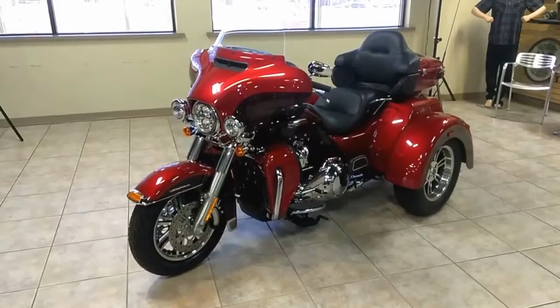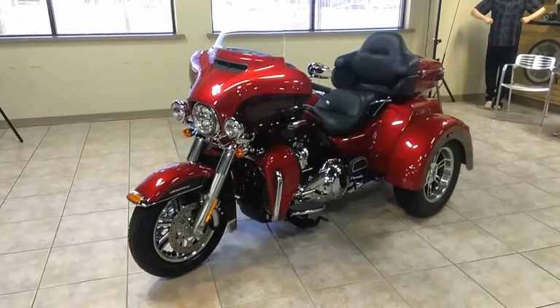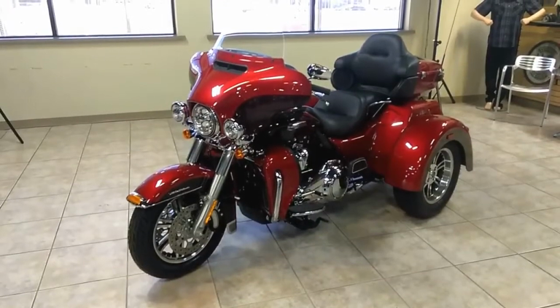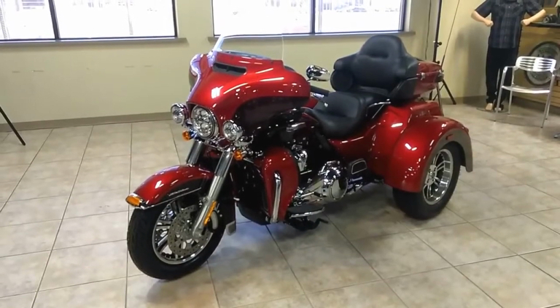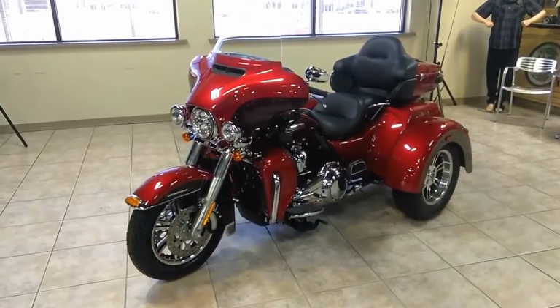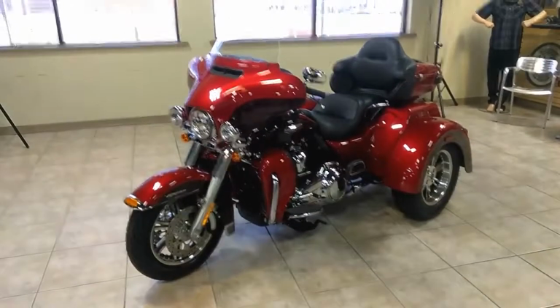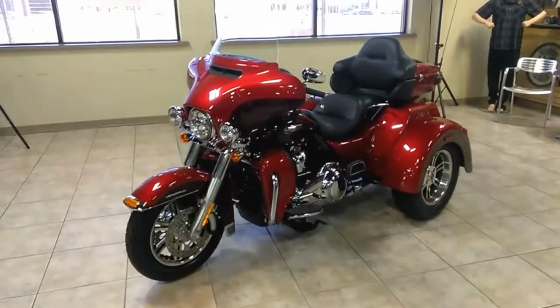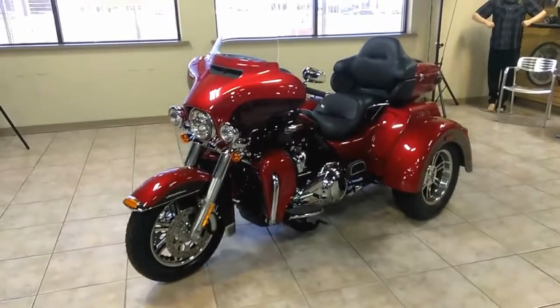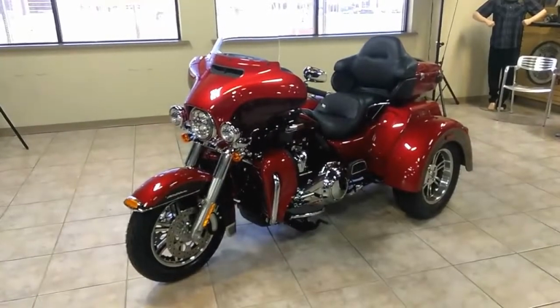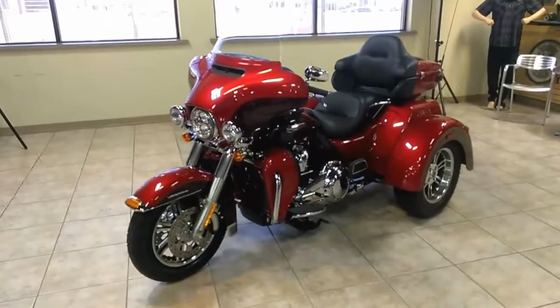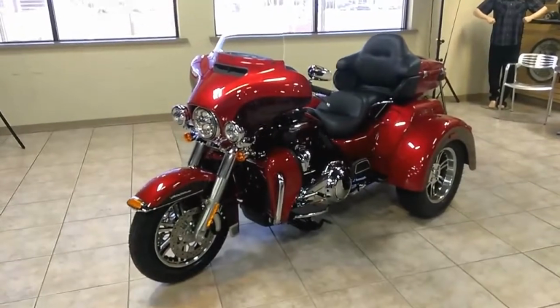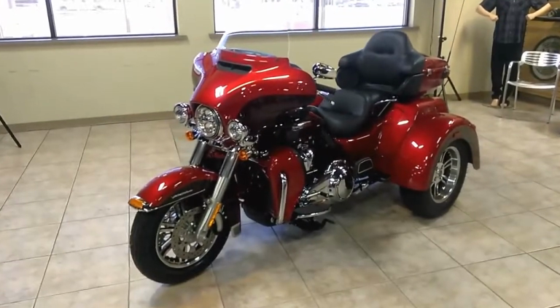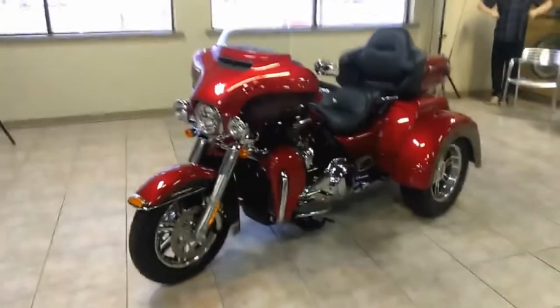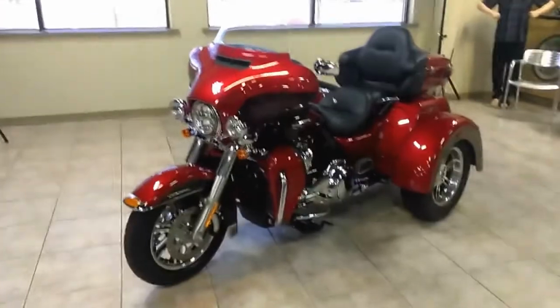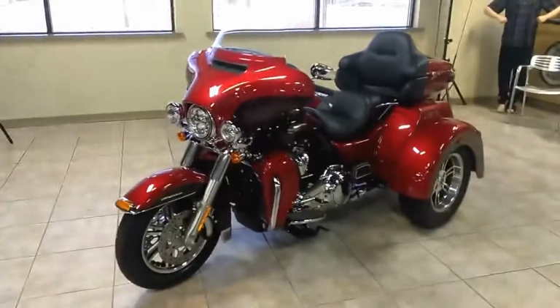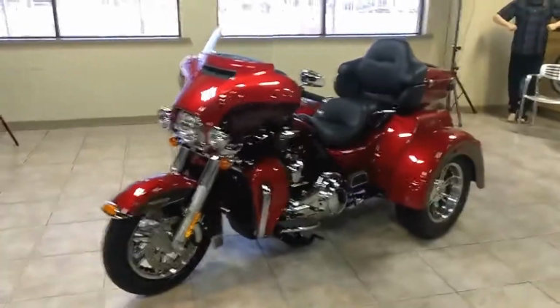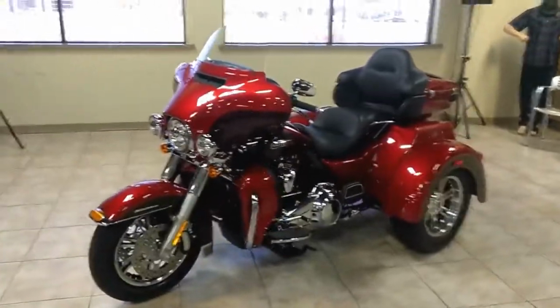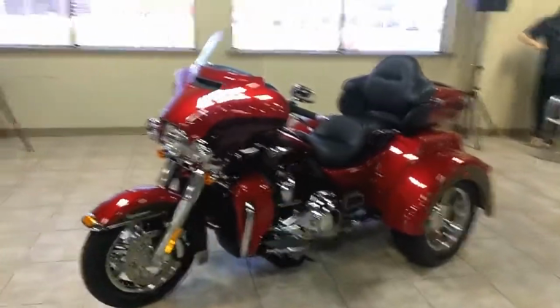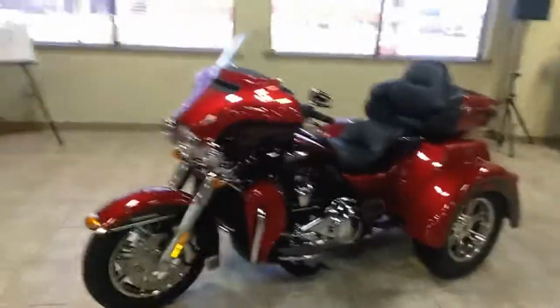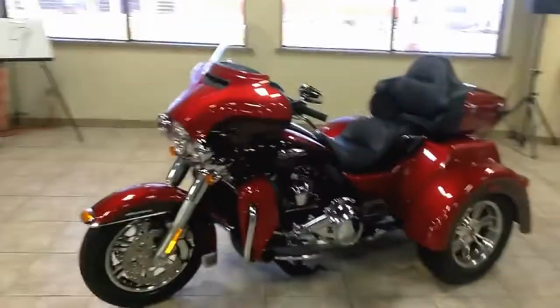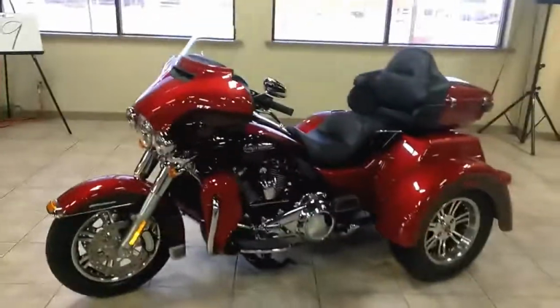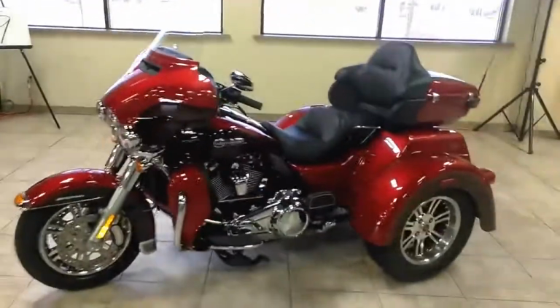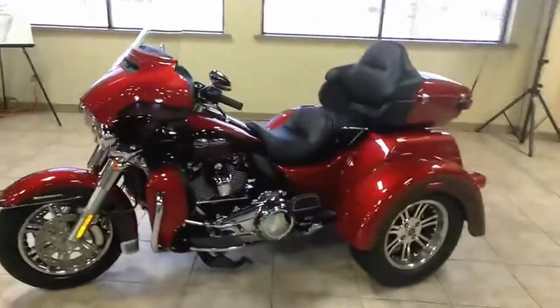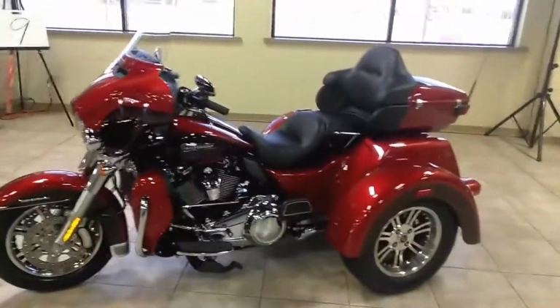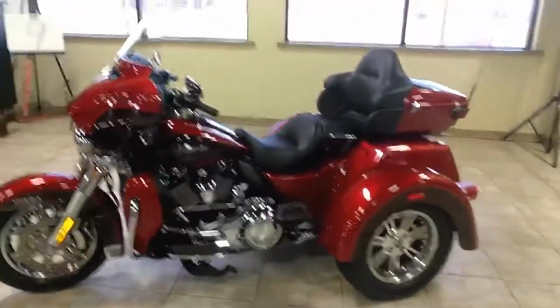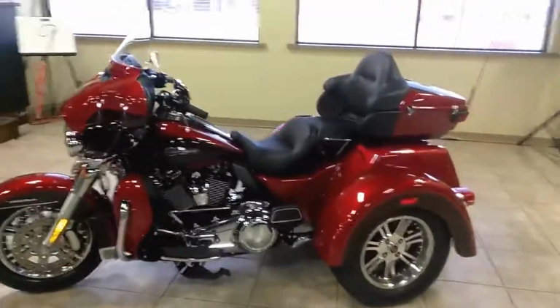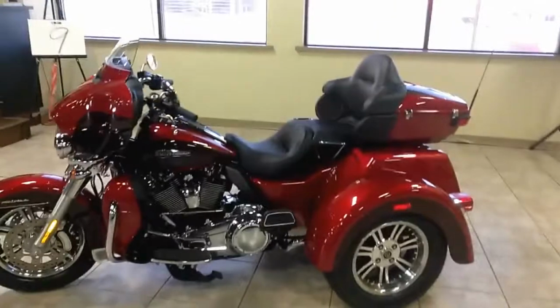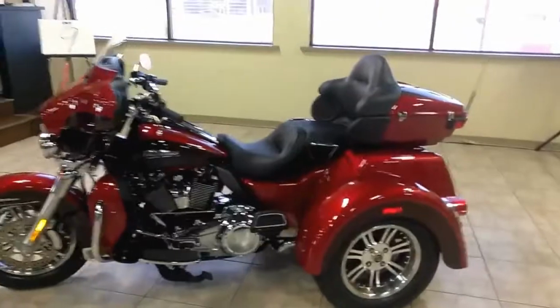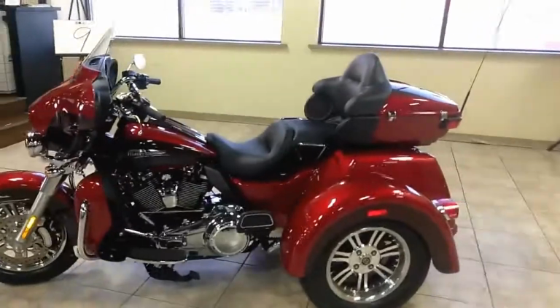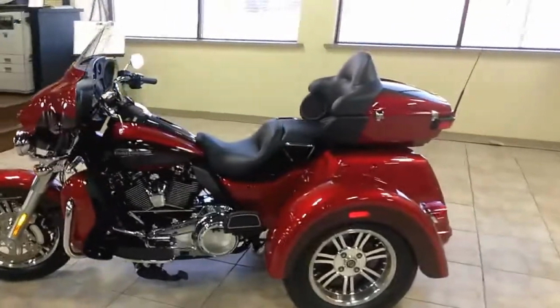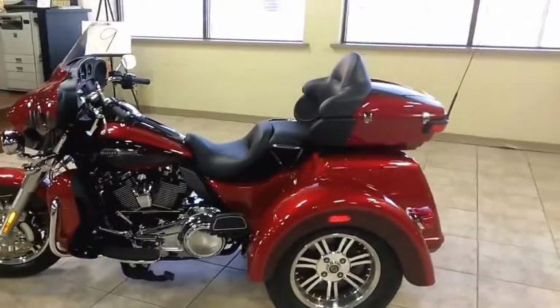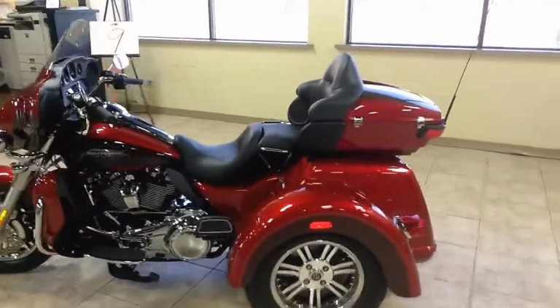What's up everybody, it's Panda down here at Harley-Davidson of Pensacola. I'm standing in front of the 2018 Tri-Glide. This thing is Wicked Red and Twisted Cherry. It's an amazing touring bike.